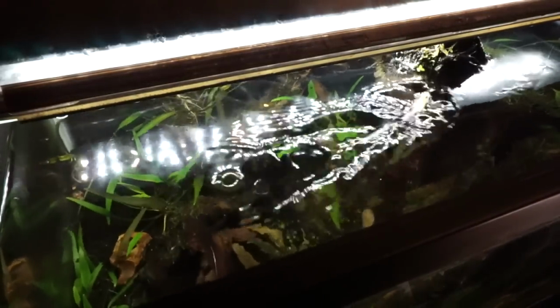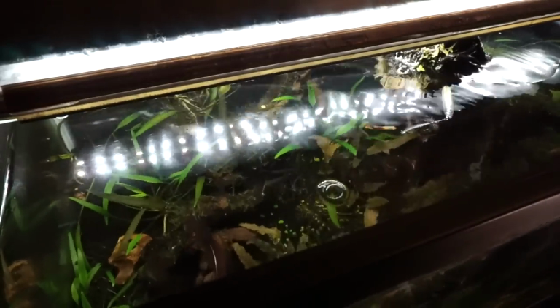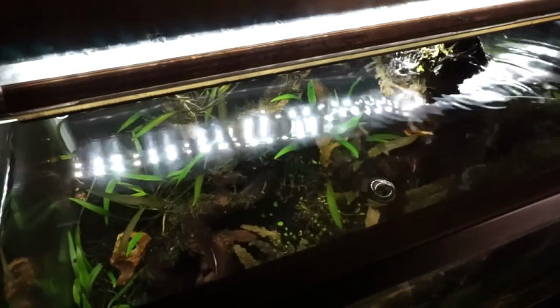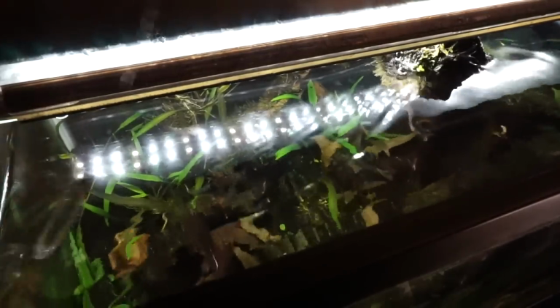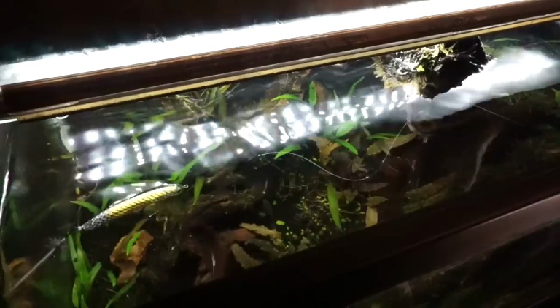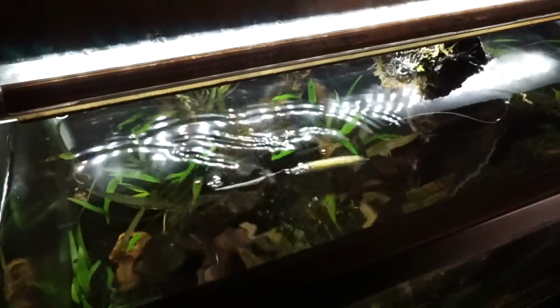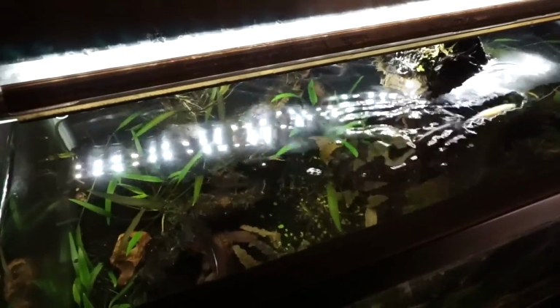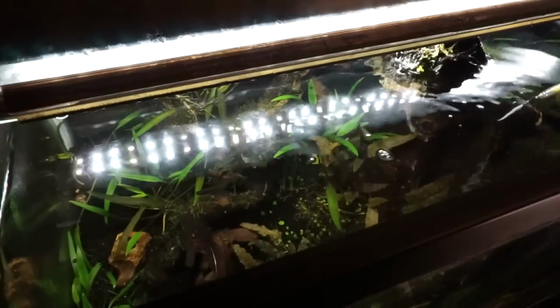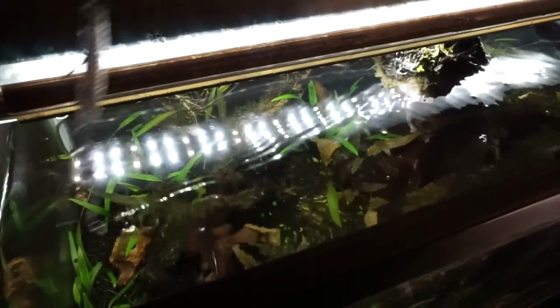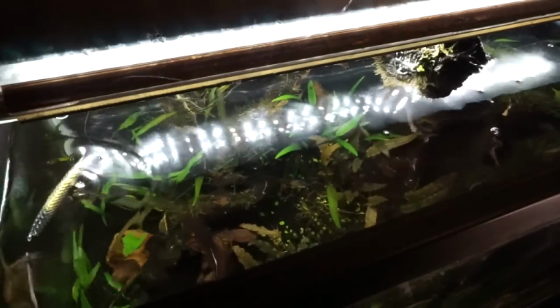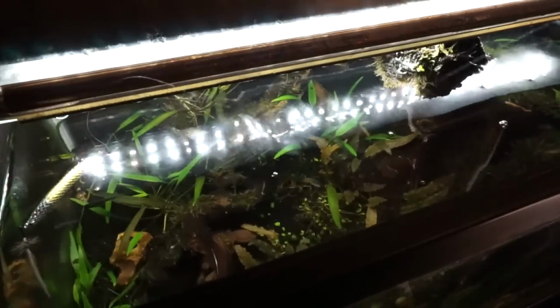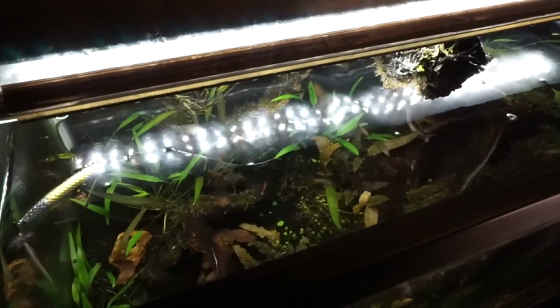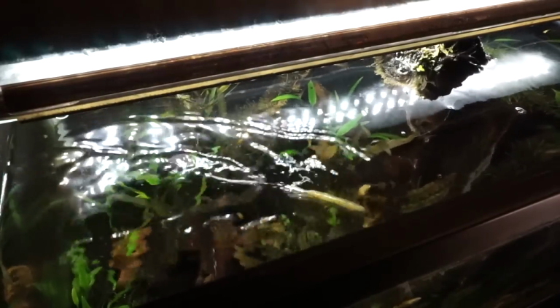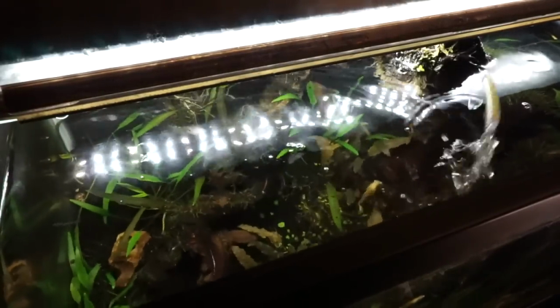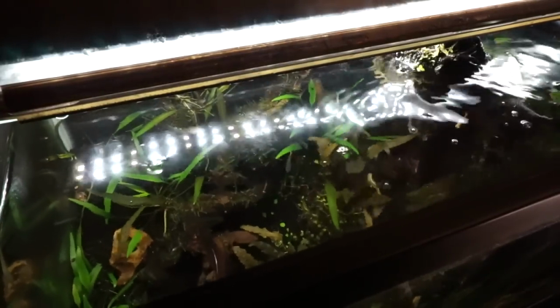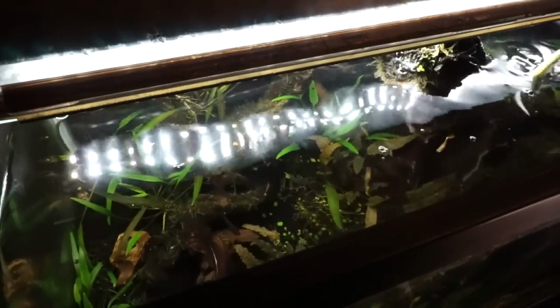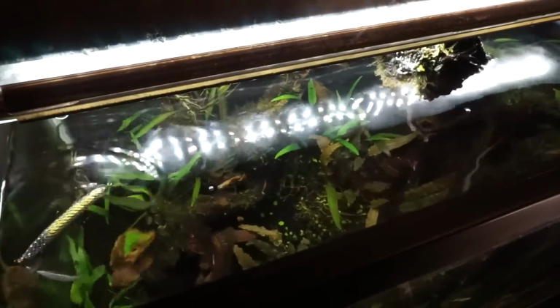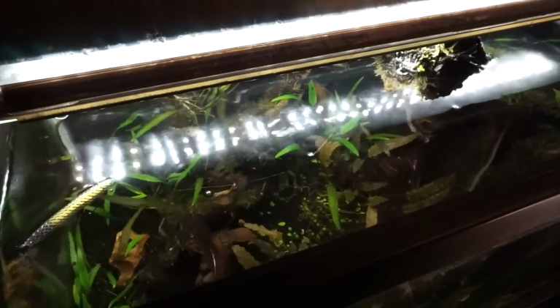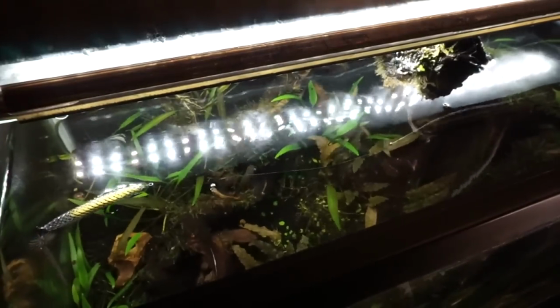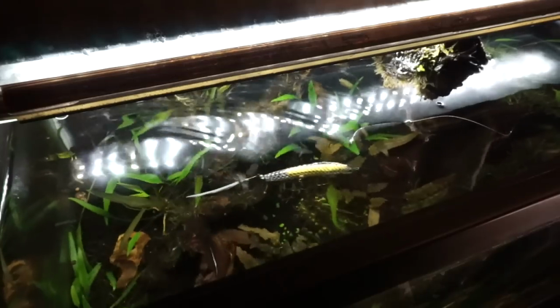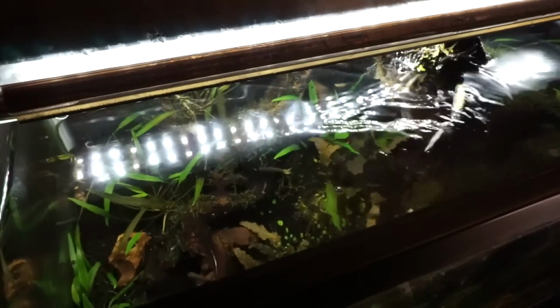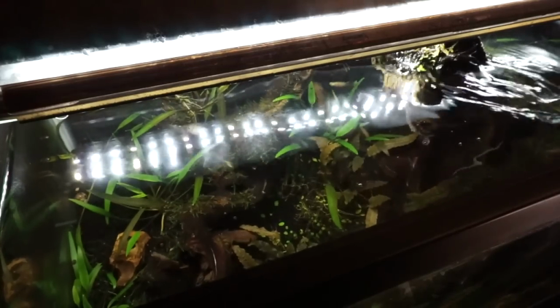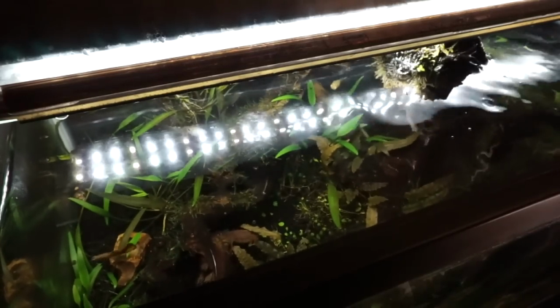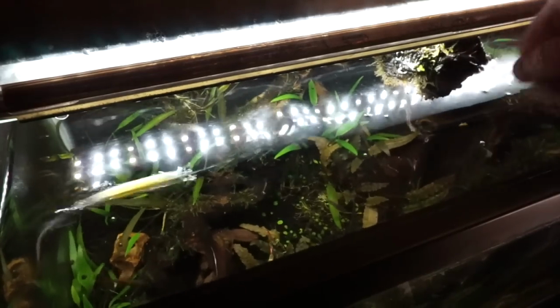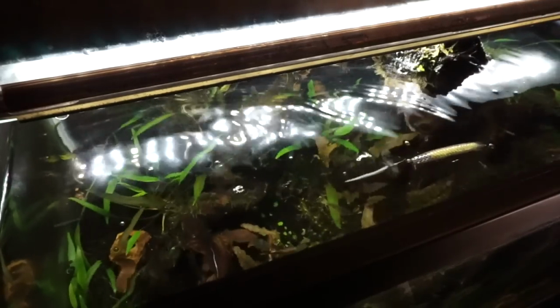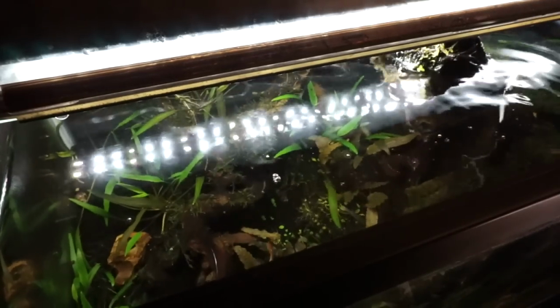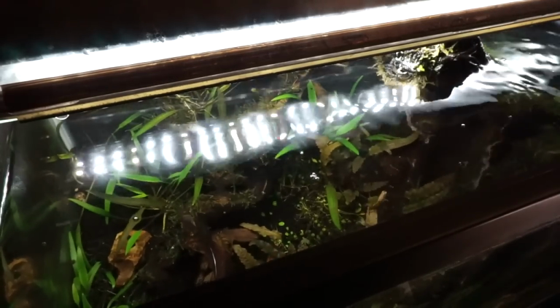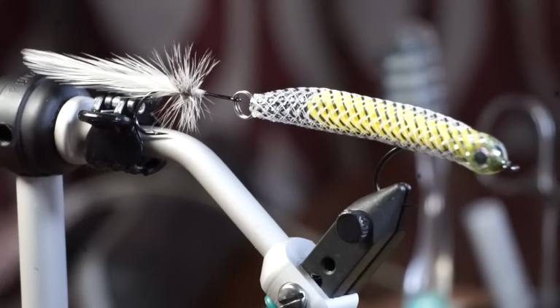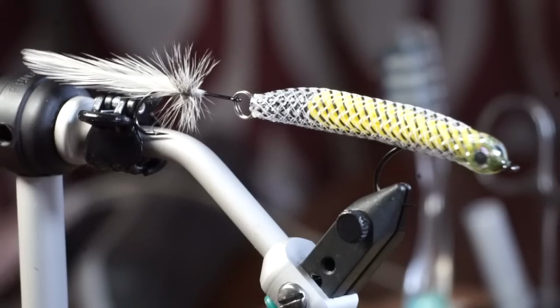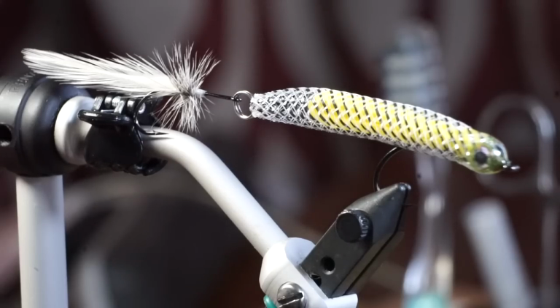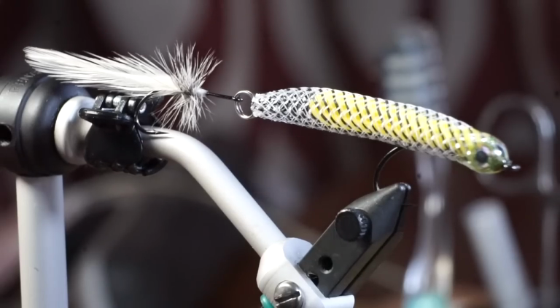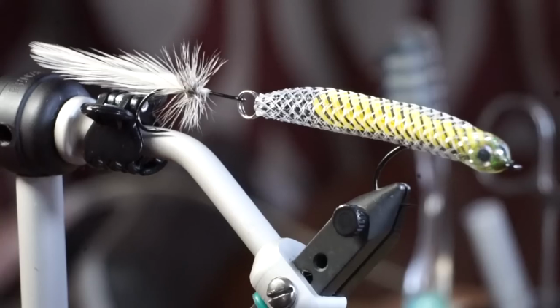Well, there we have it — a jerk bait style fly. While this fly isn't easy or quick to tie, I think it's well worth the effort. With the ability to interchange the tails and the action it gives, I'm going to make sure that it's always stocked on all my best fly fishing trips.